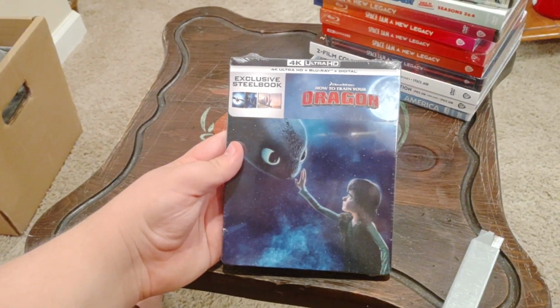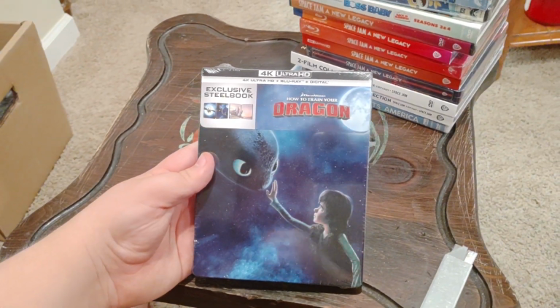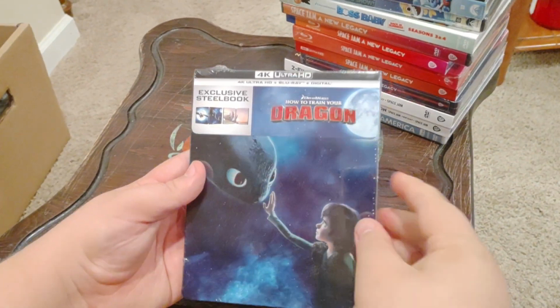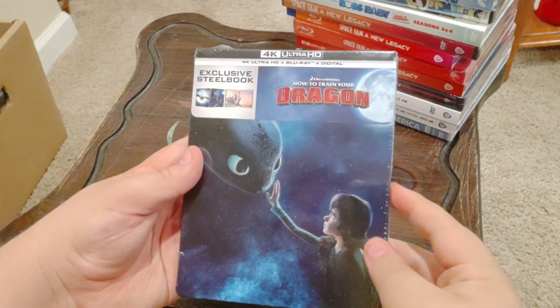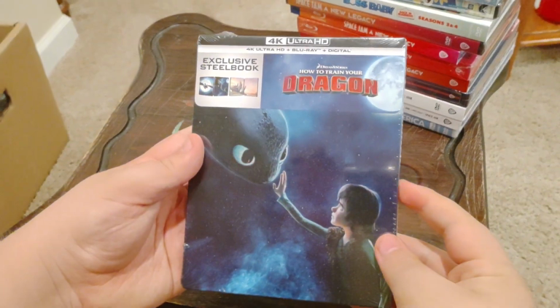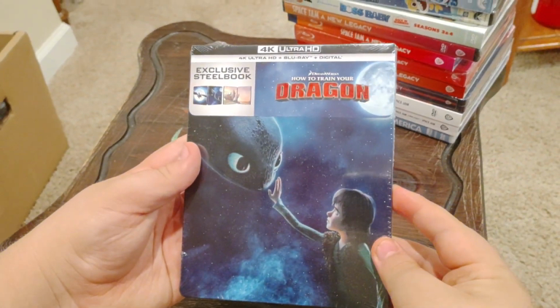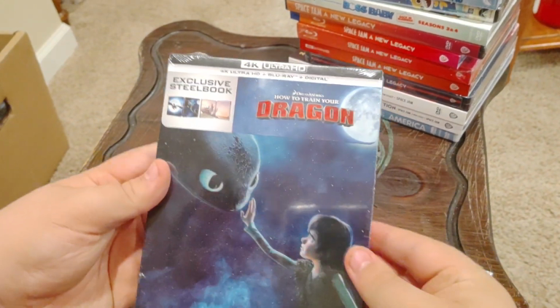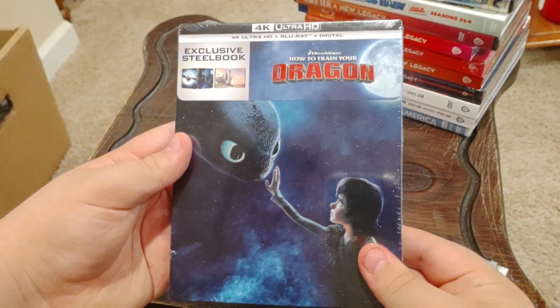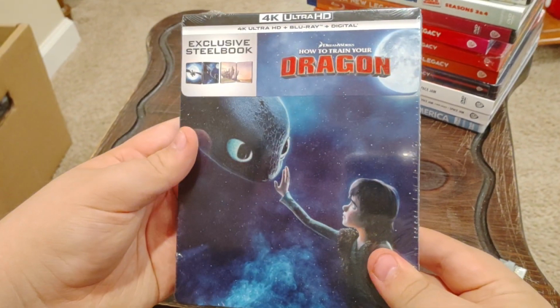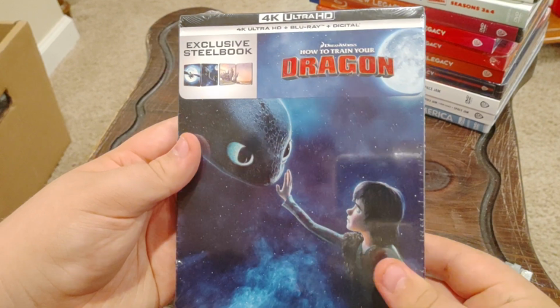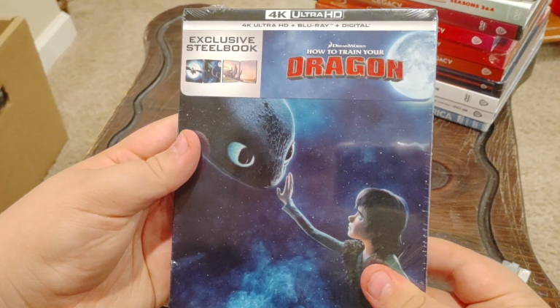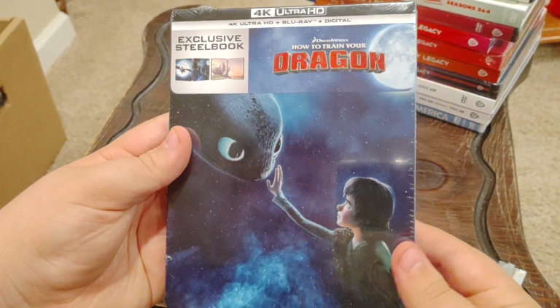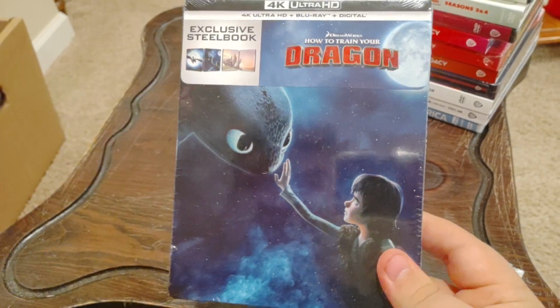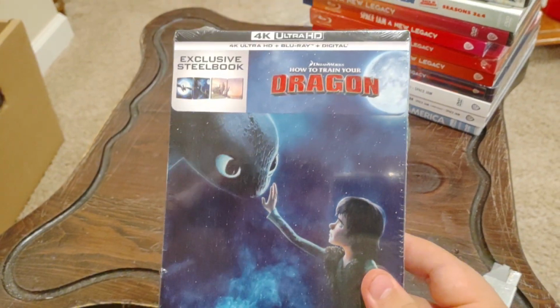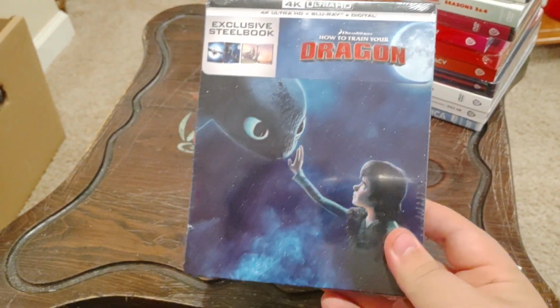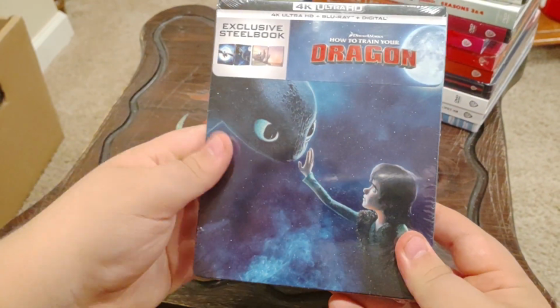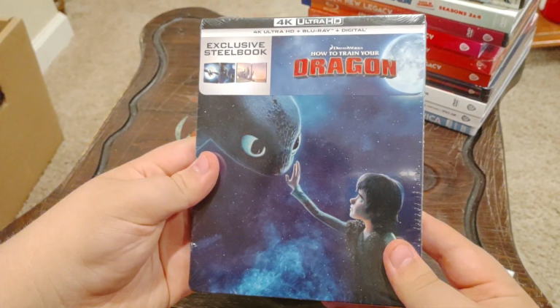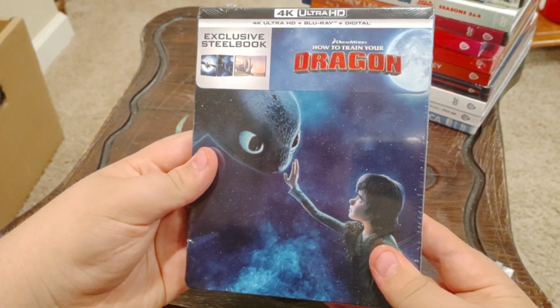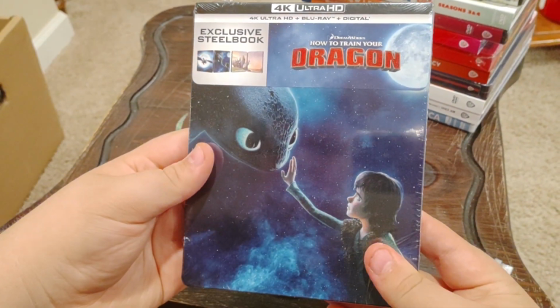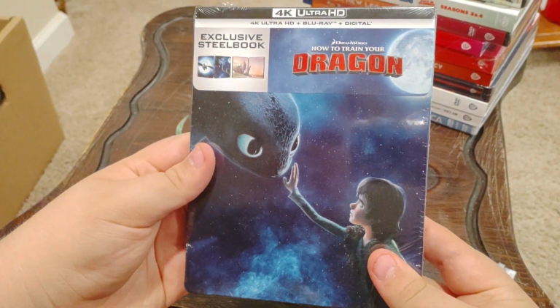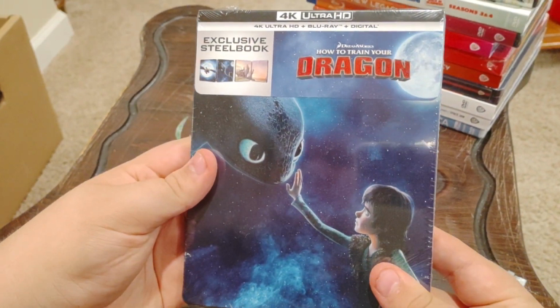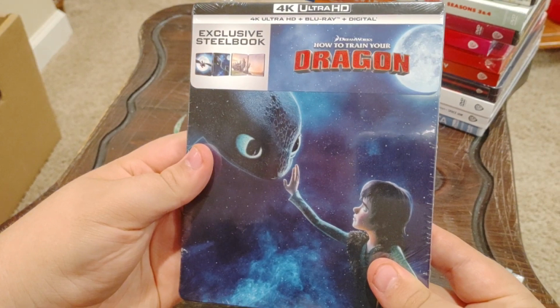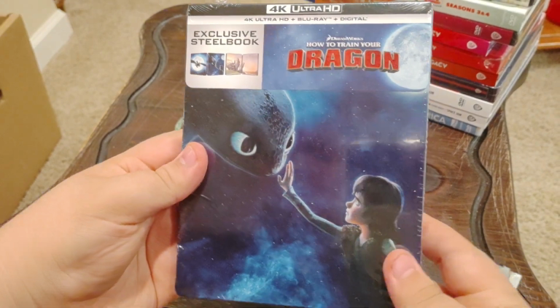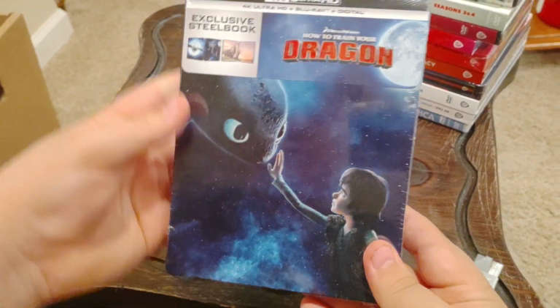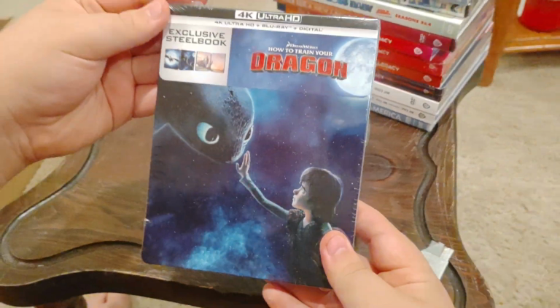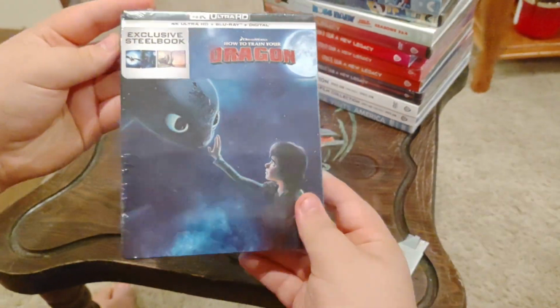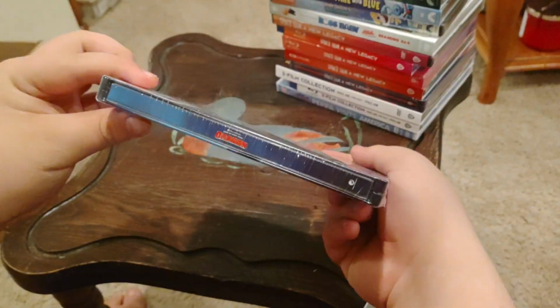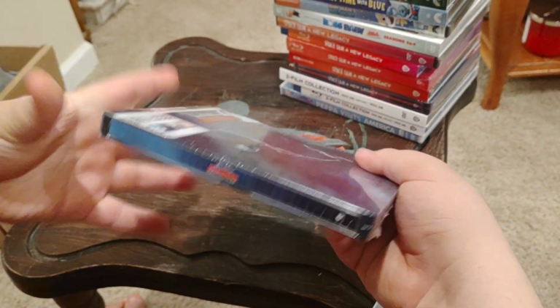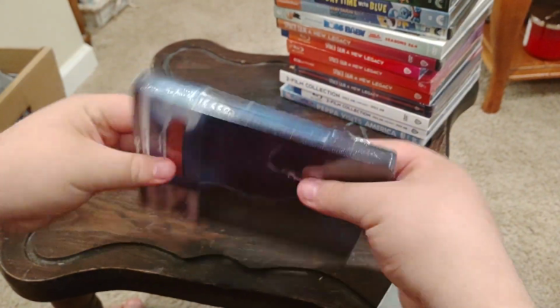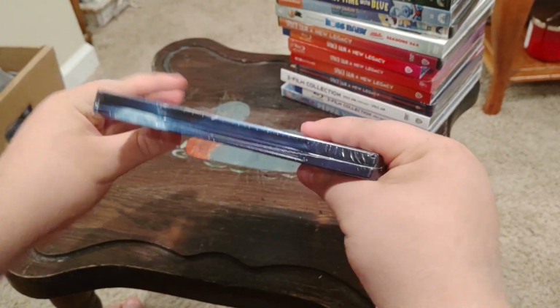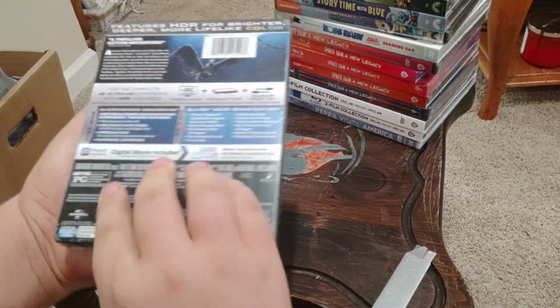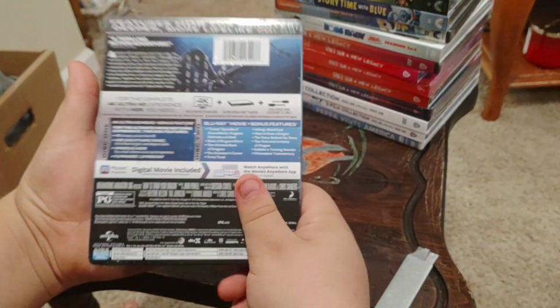Here we are back again, and this time we've got a 4K Ultra HD plus Blu-ray plus Digital exclusive steelbook — DreamWorks How to Train Your Dragon. Here's the front side, other side, and back.